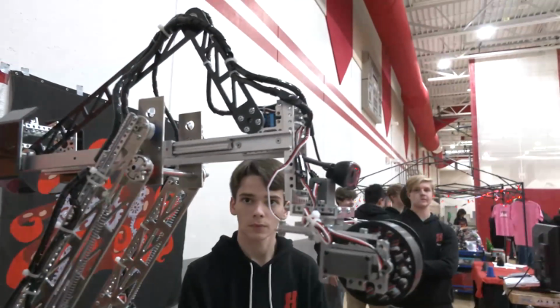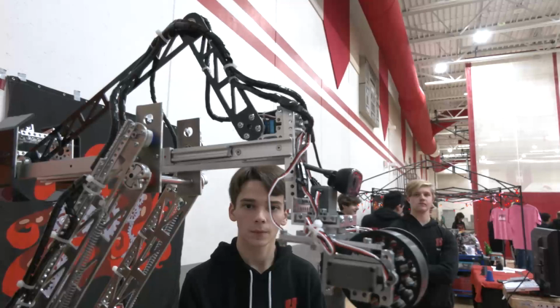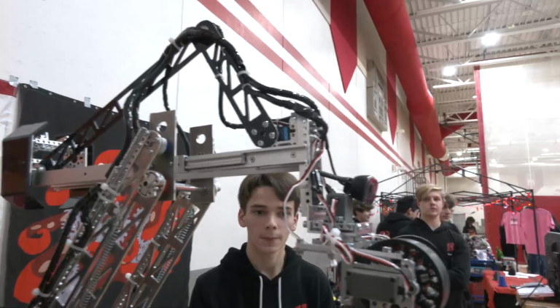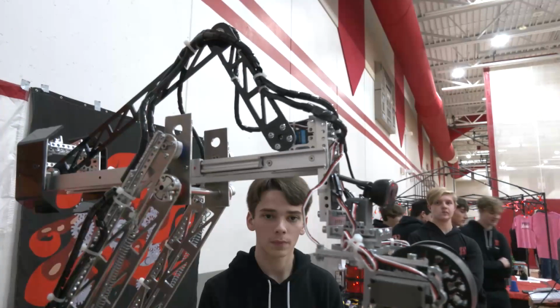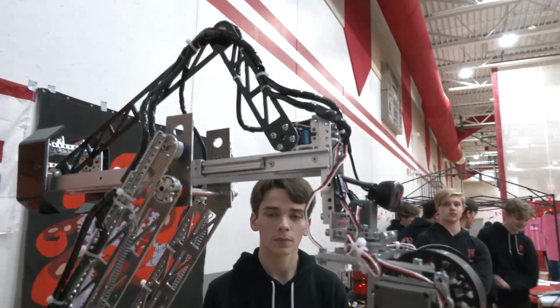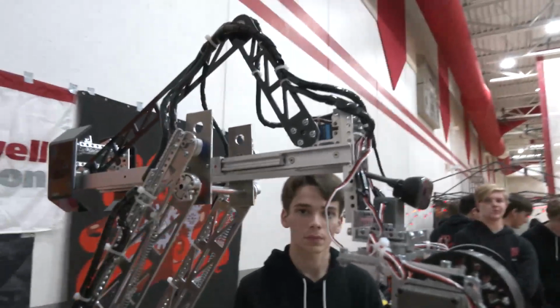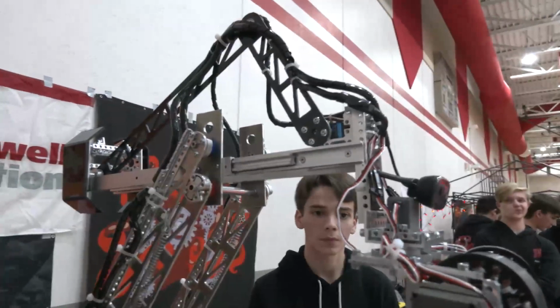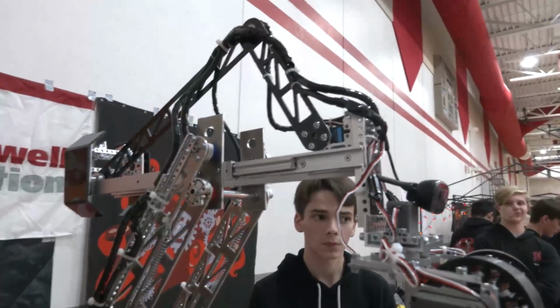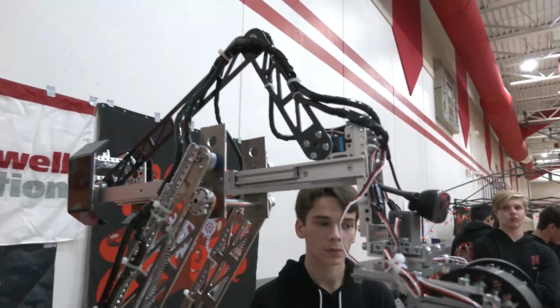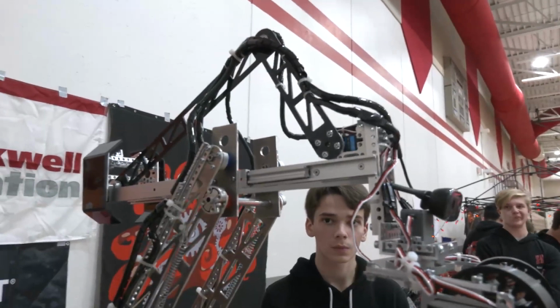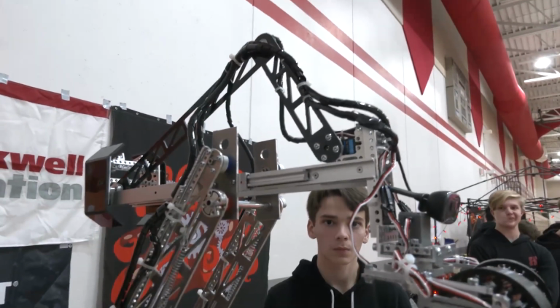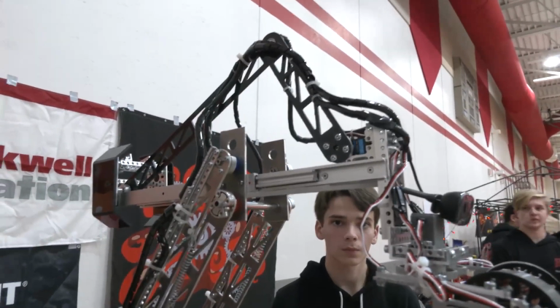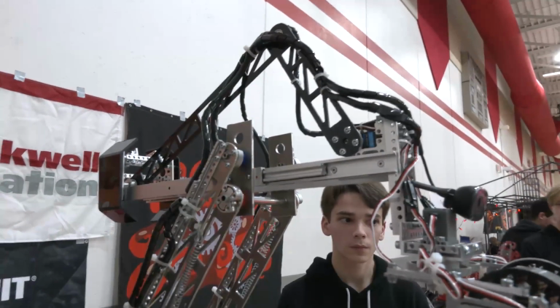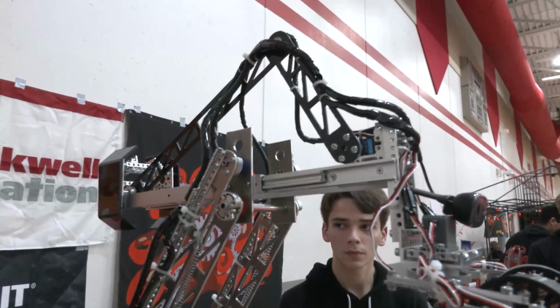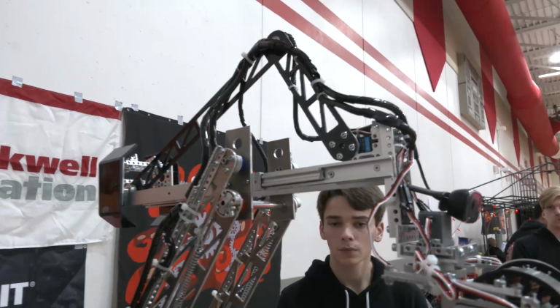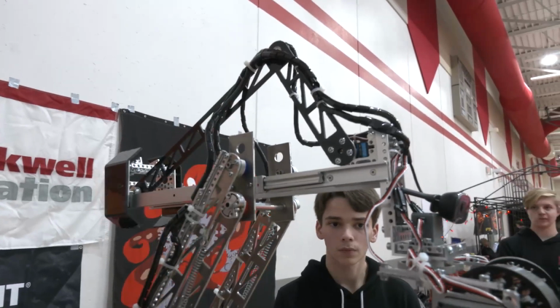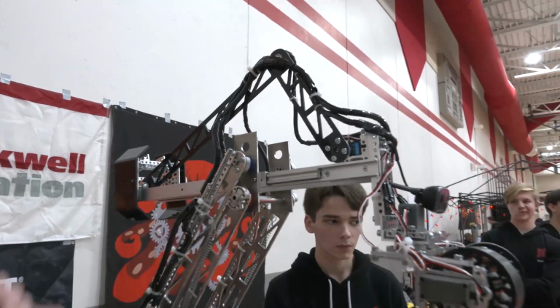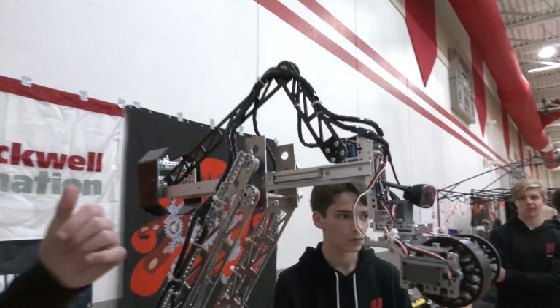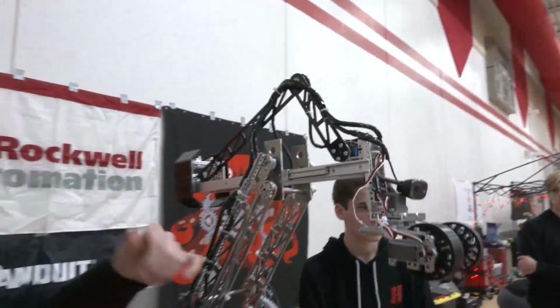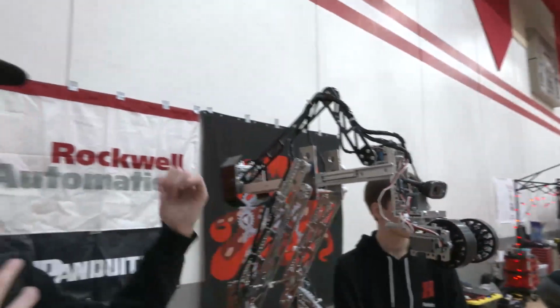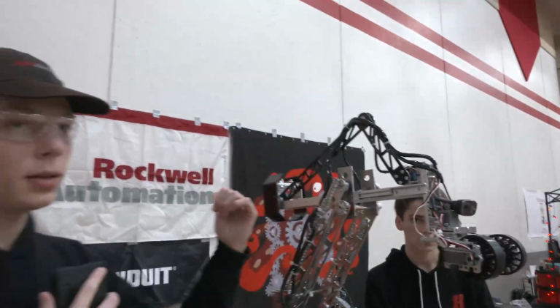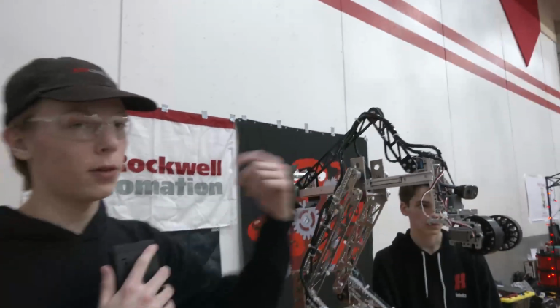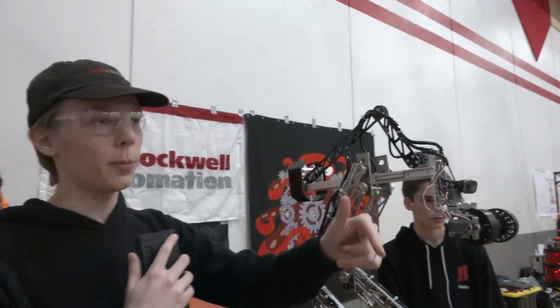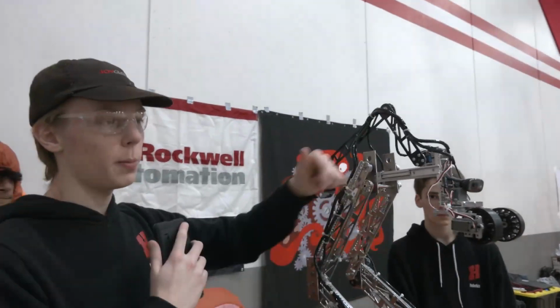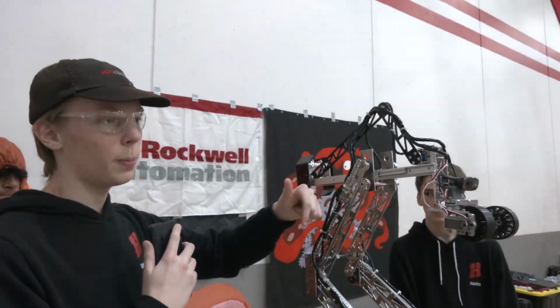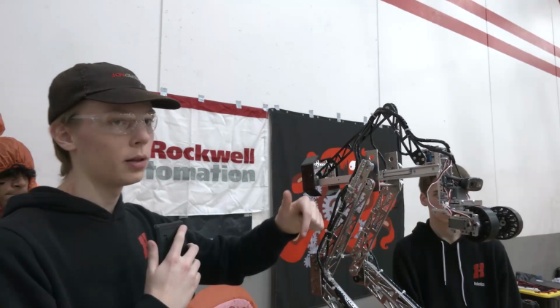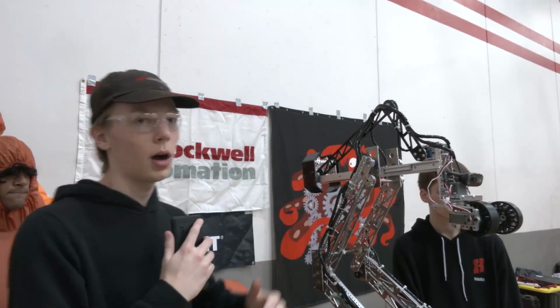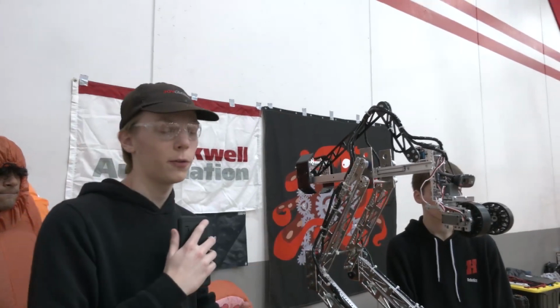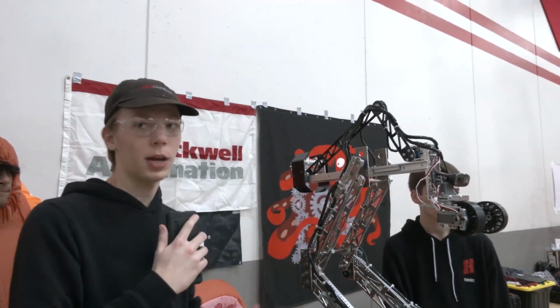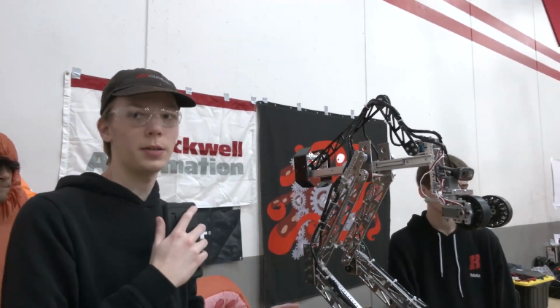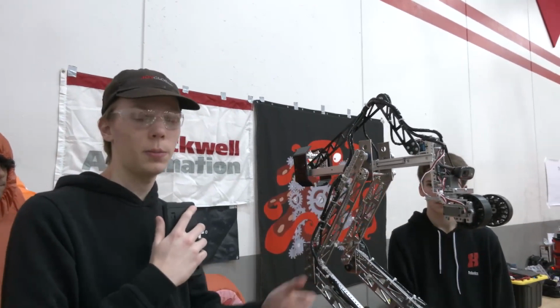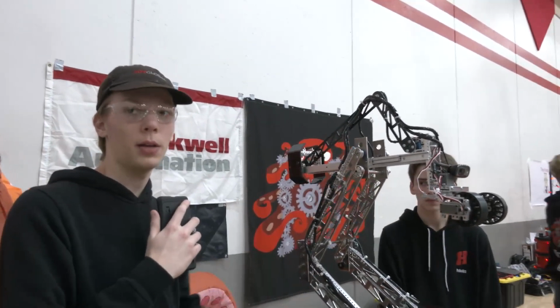On the slides from a control standpoint, is that completely manual or do you have any automation built in? Yeah, so we have a close button, a fully open button, and a midpoint button, but for more precise movements it would be manual.